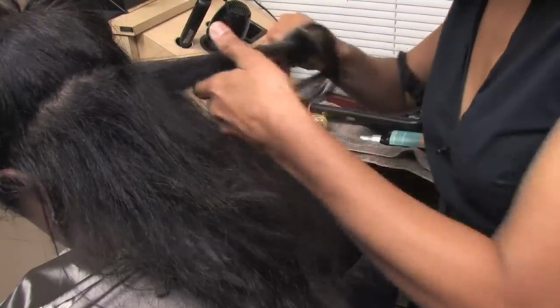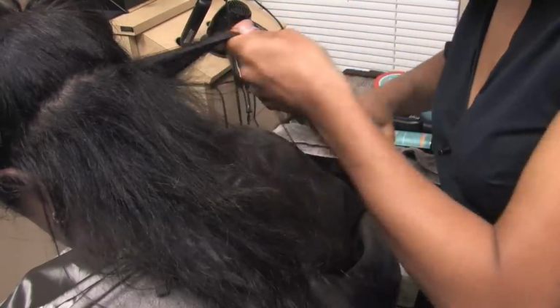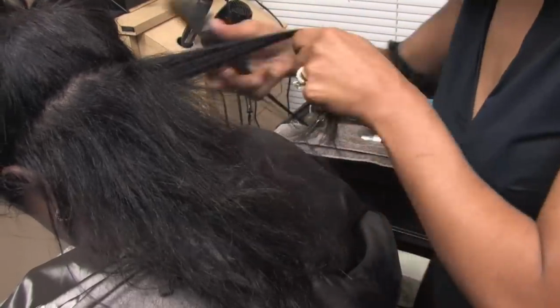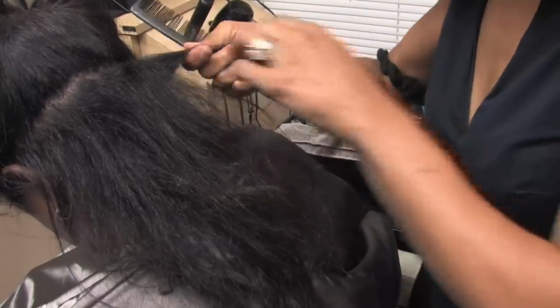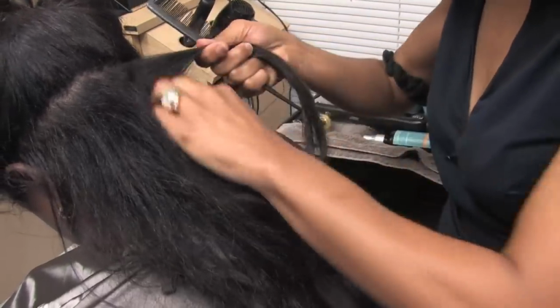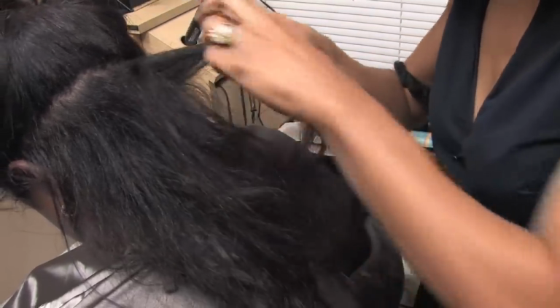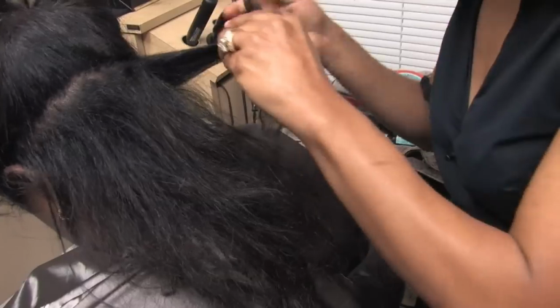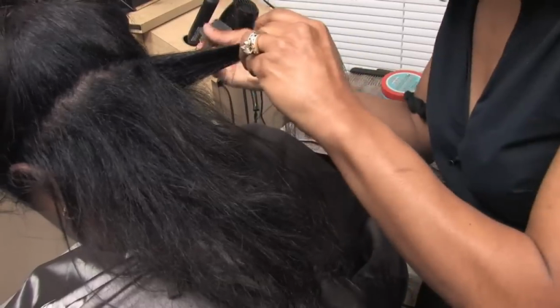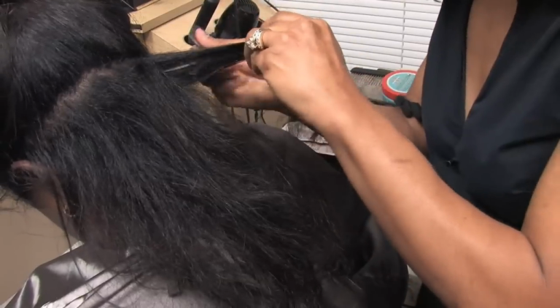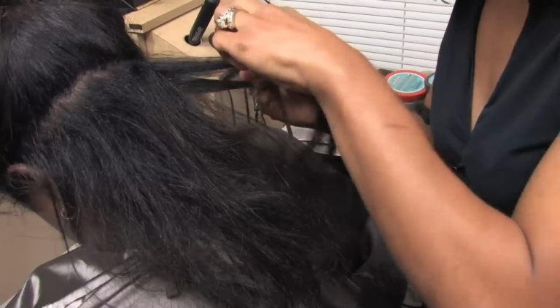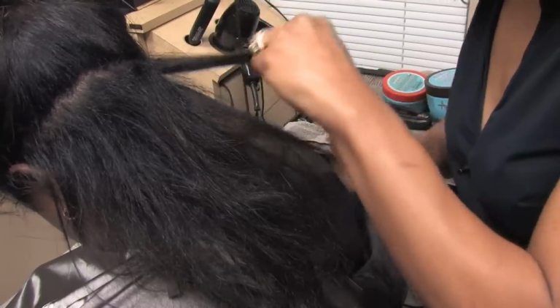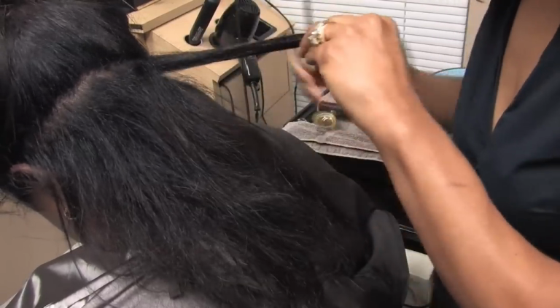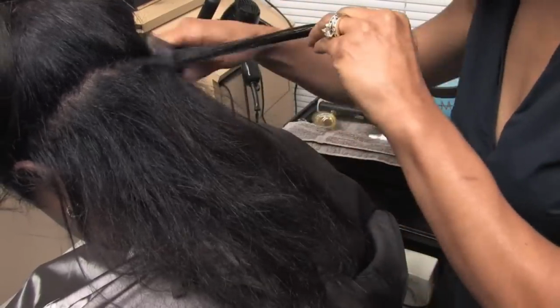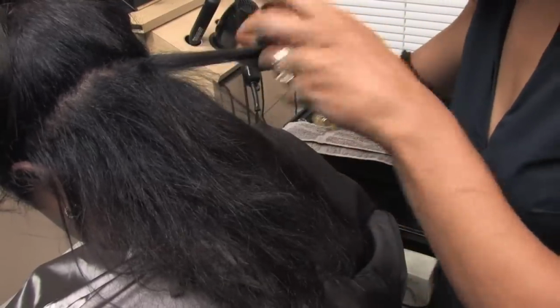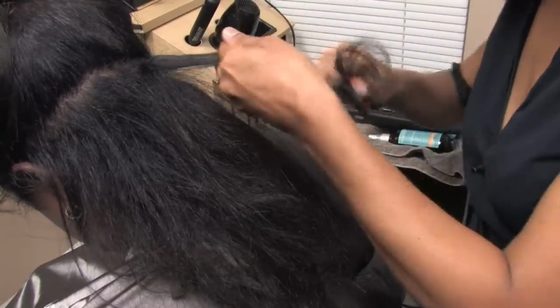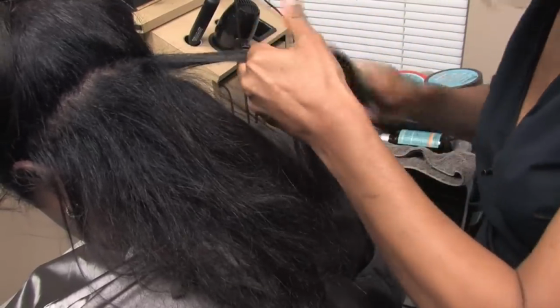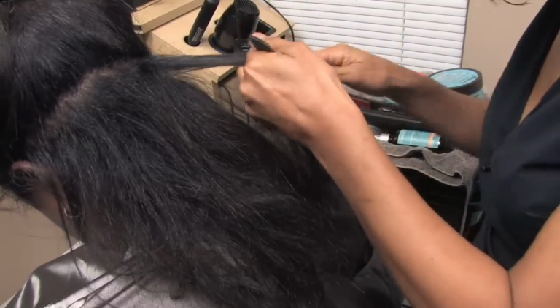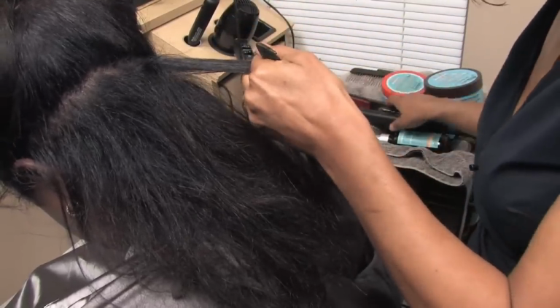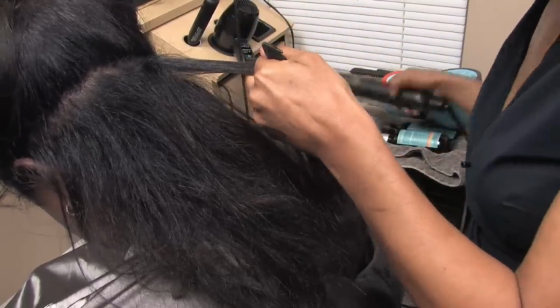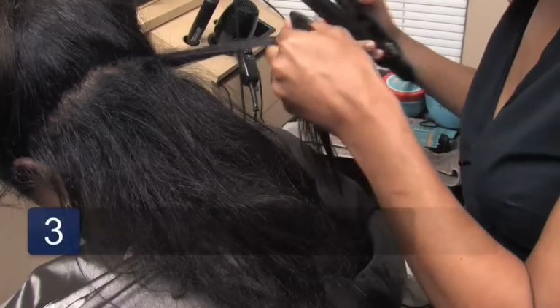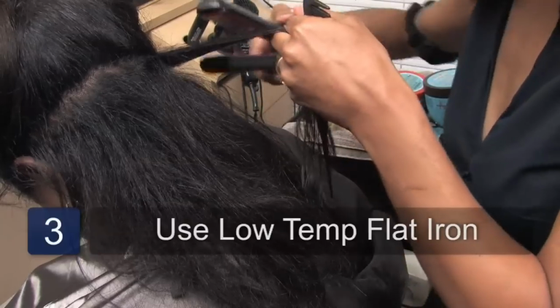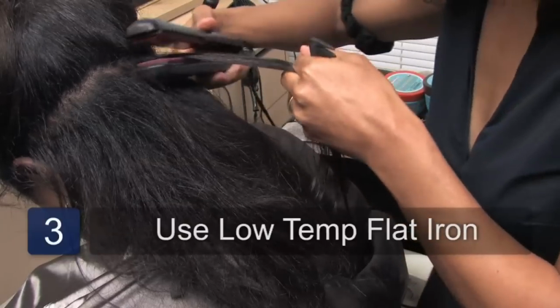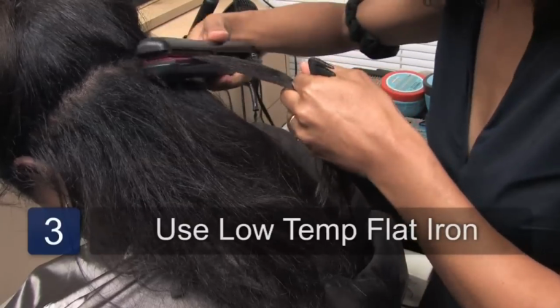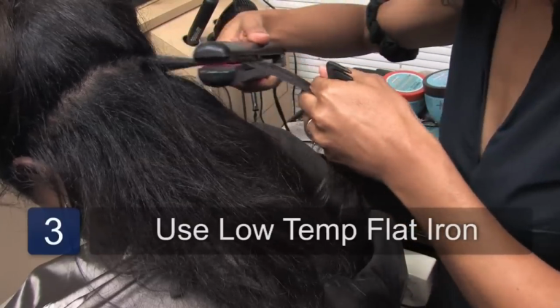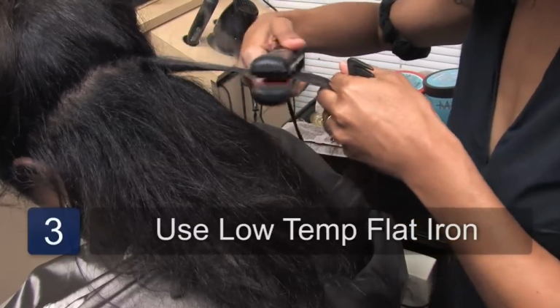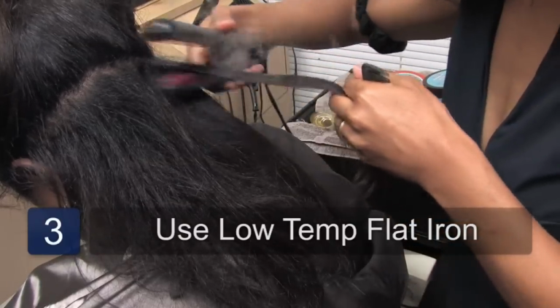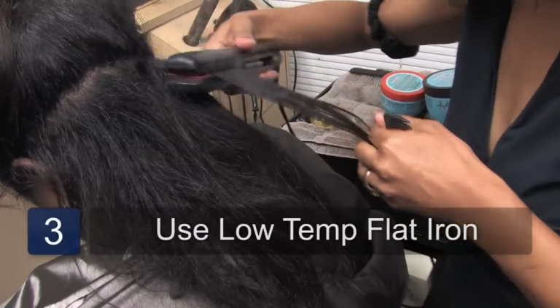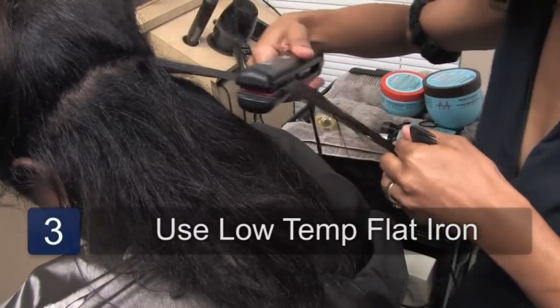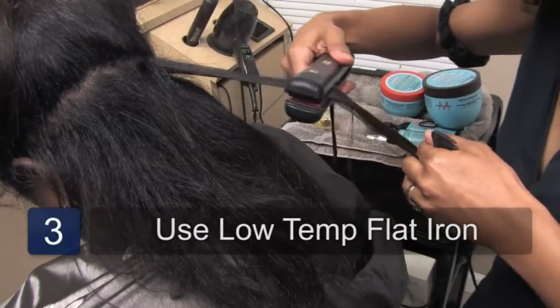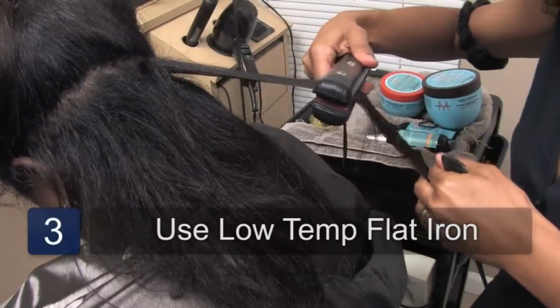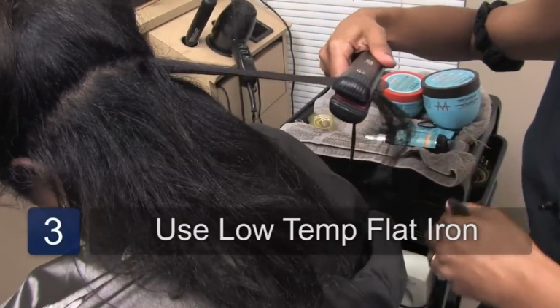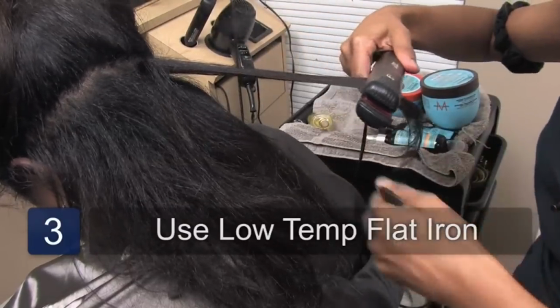I'm going to use a flat iron for this at a low temperature so I don't hurt the hair as much, and she should smooth out a bit — and she's smoothing out, see.